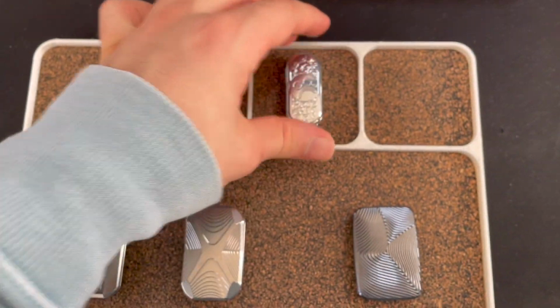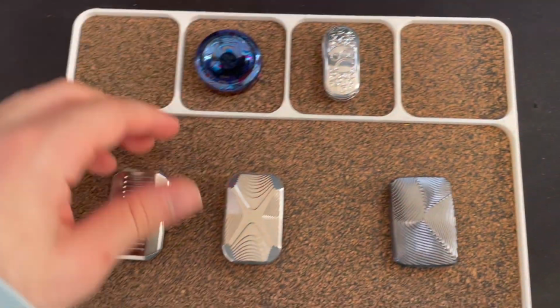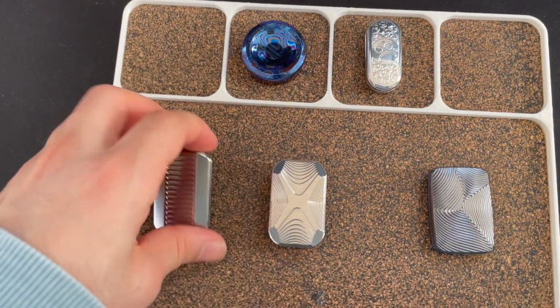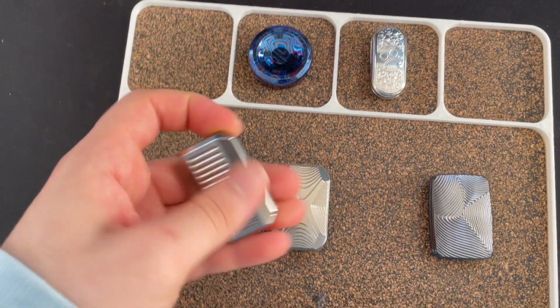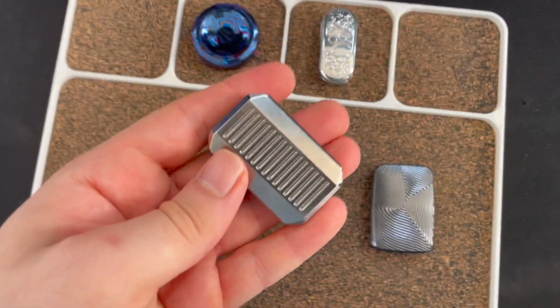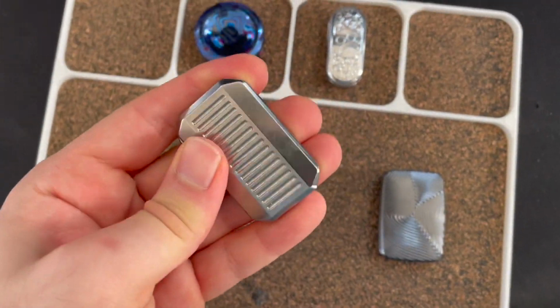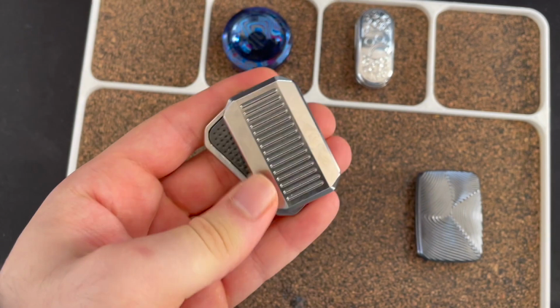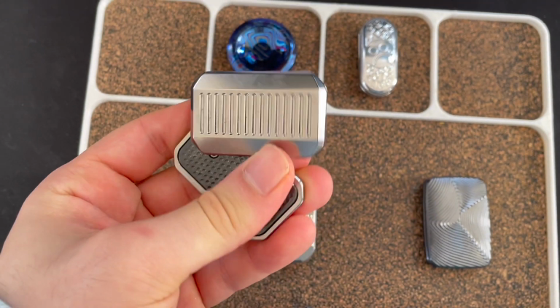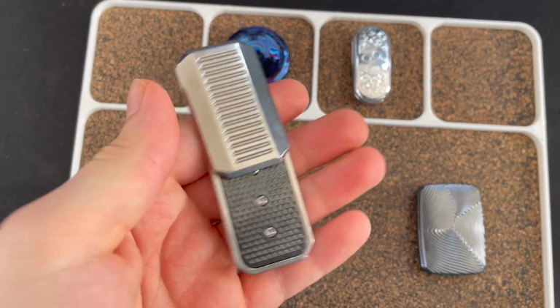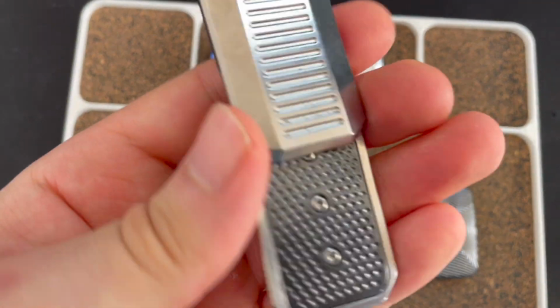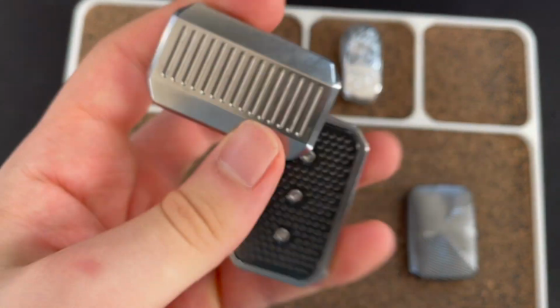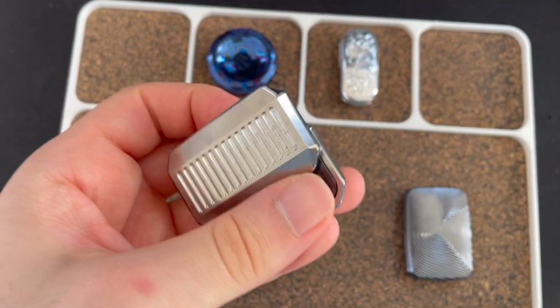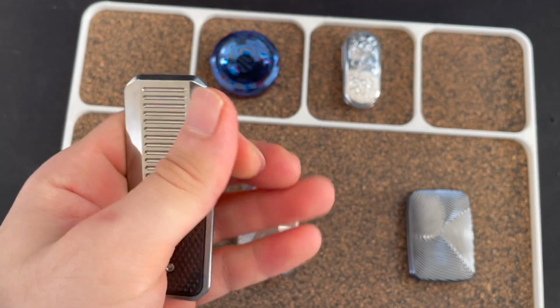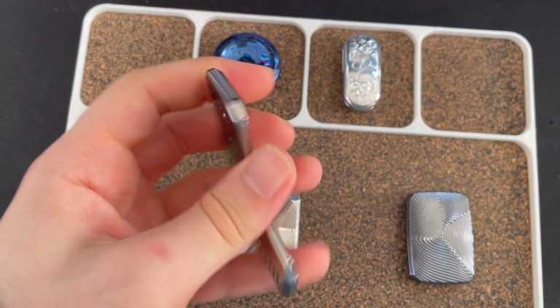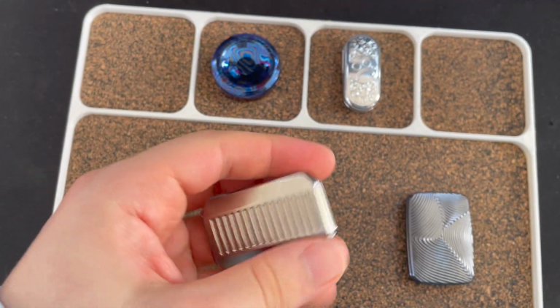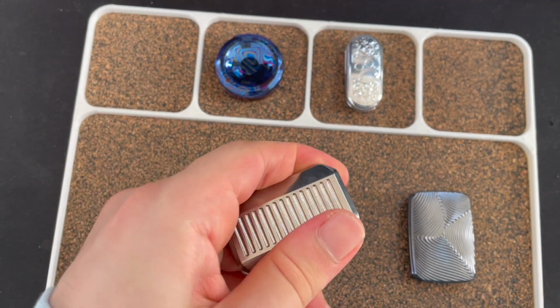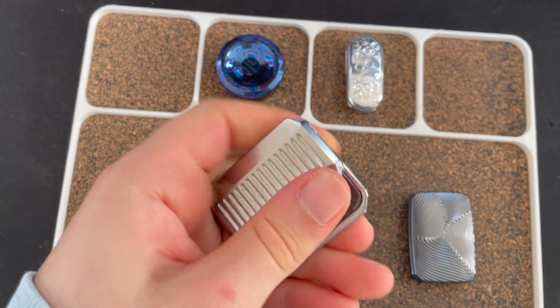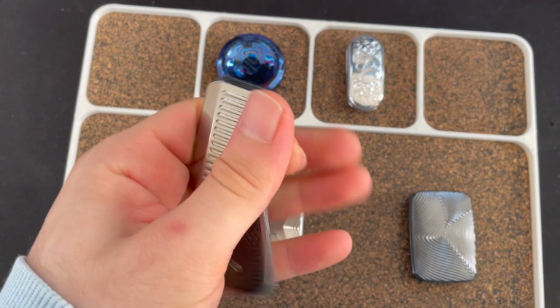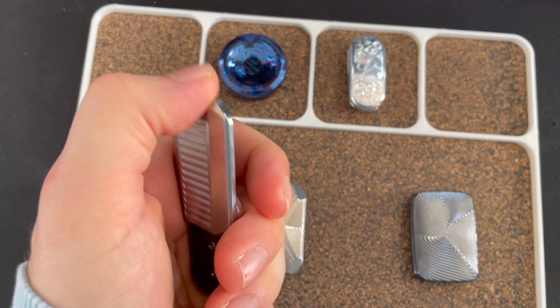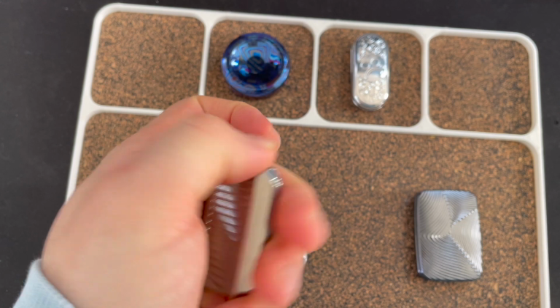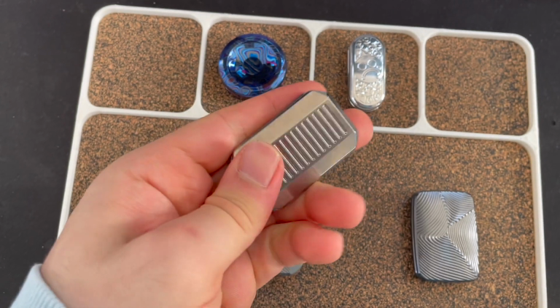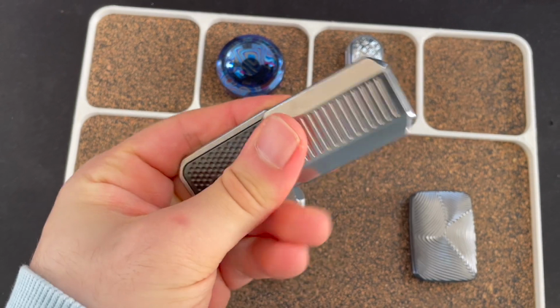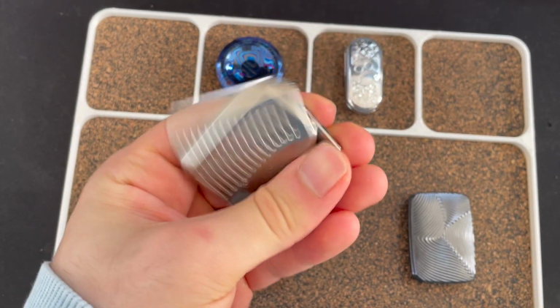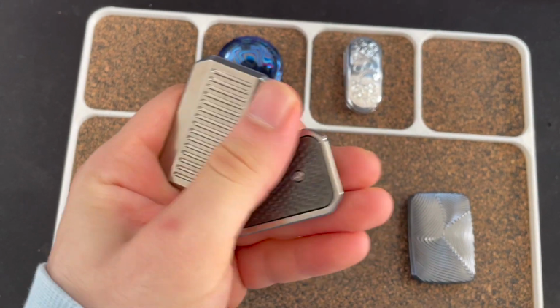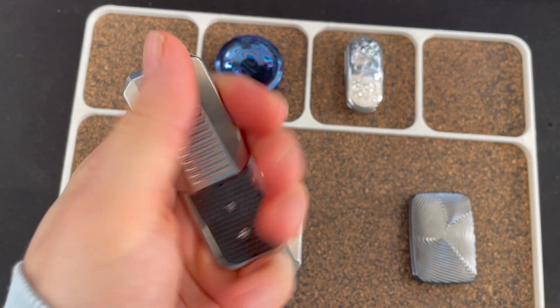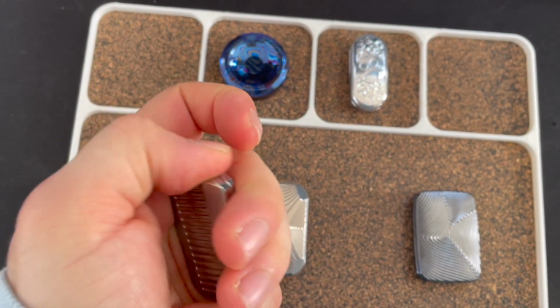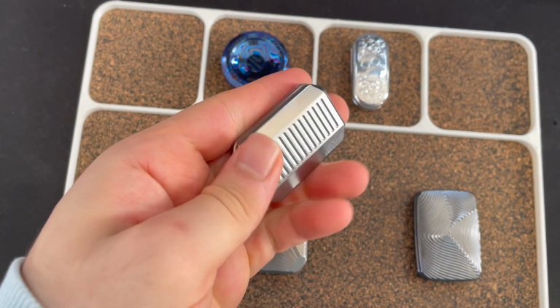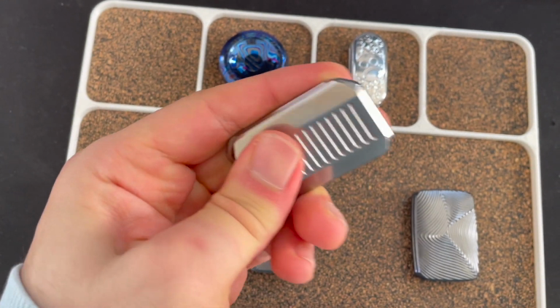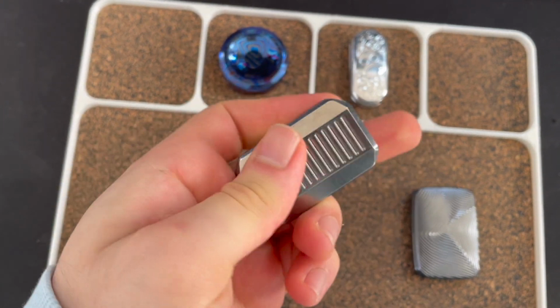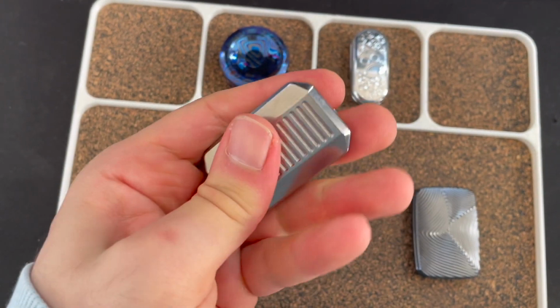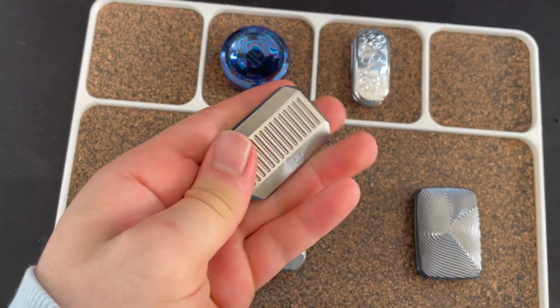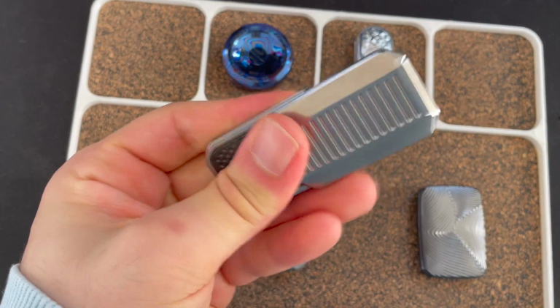Then we got the Magnus Royale V2 with Zerk plates. An amazing slider. These Zerk plates make a really, really big difference.